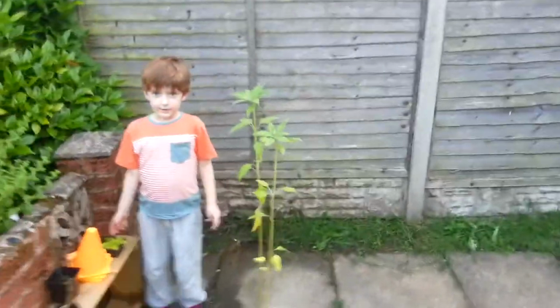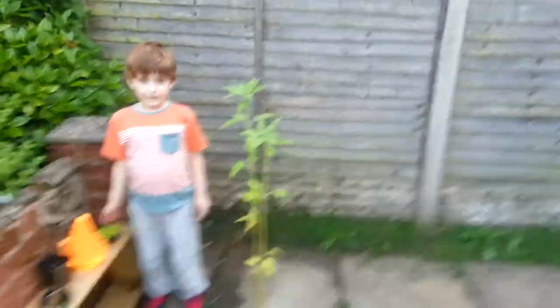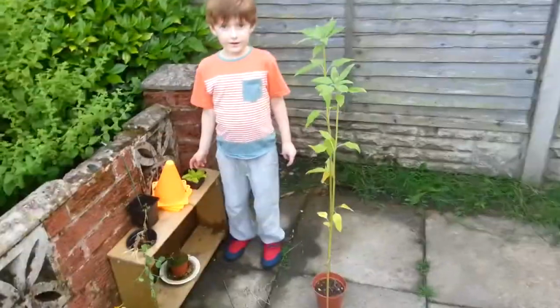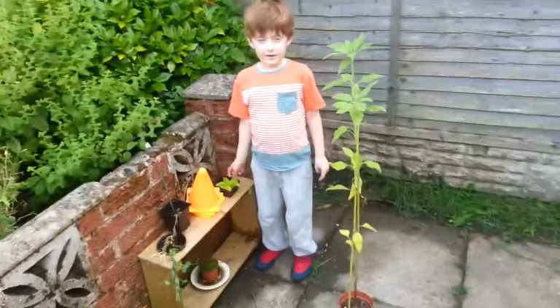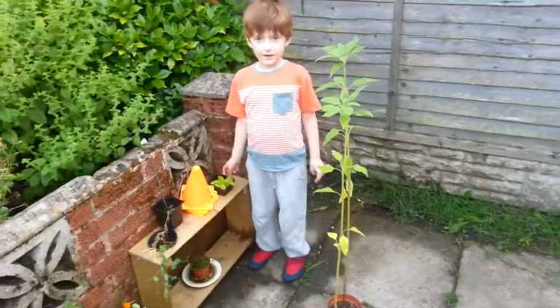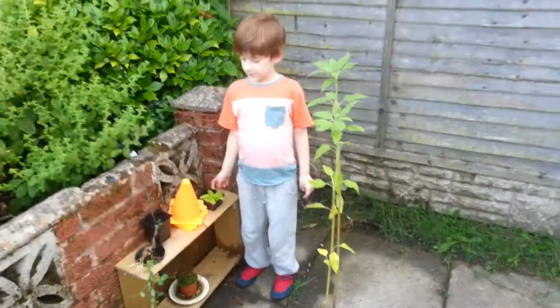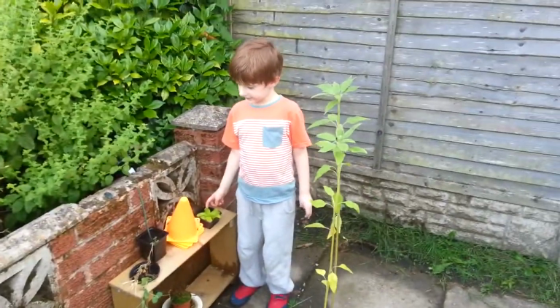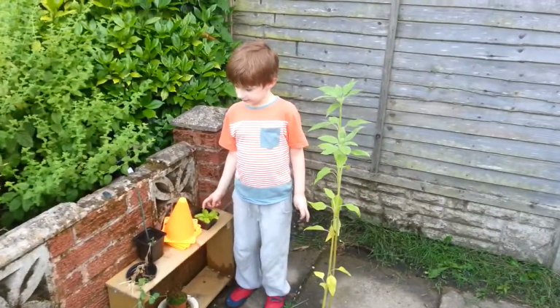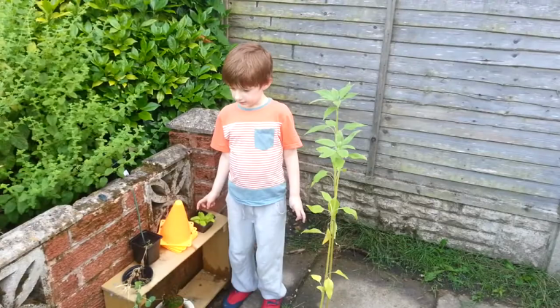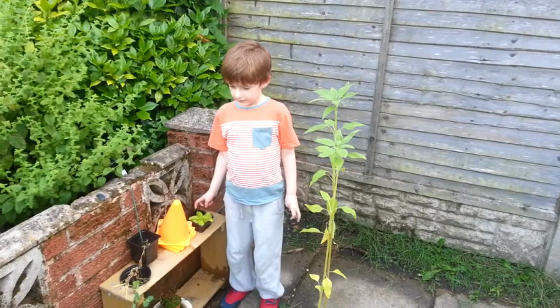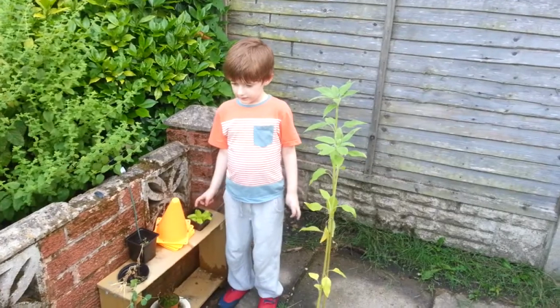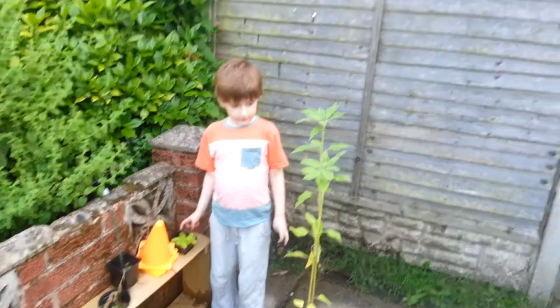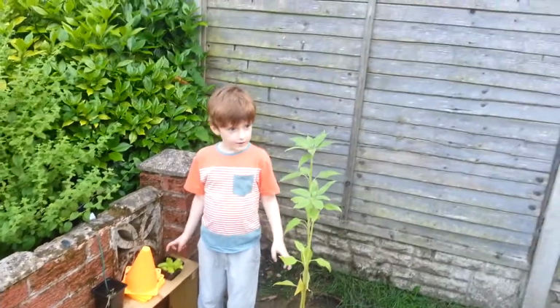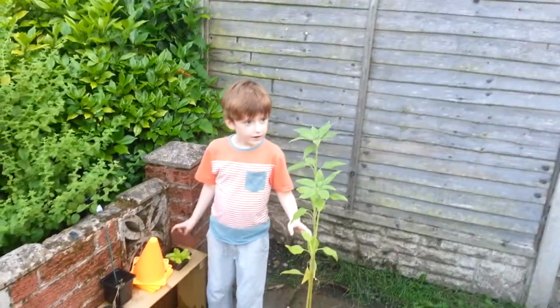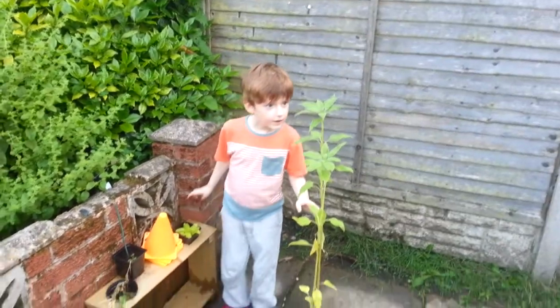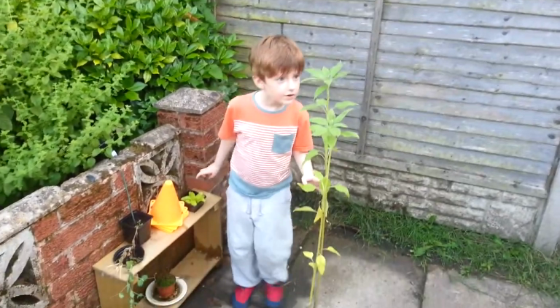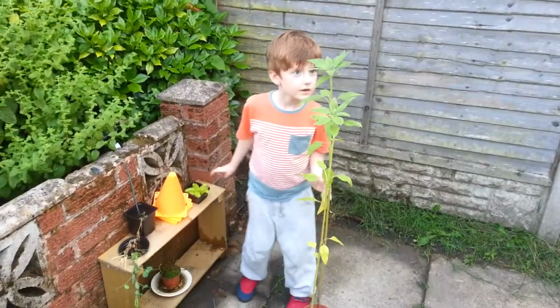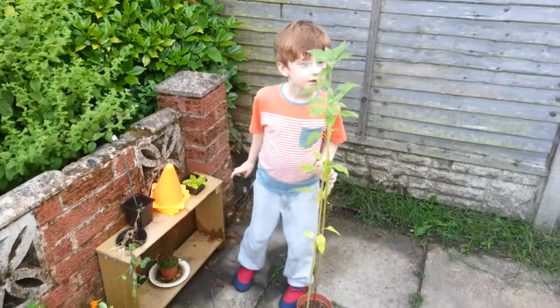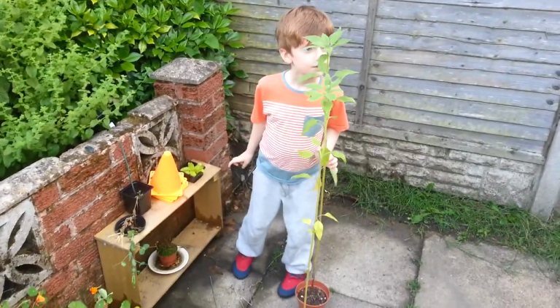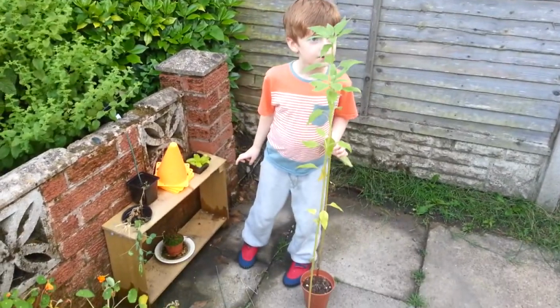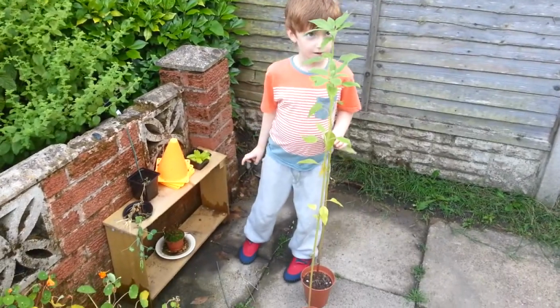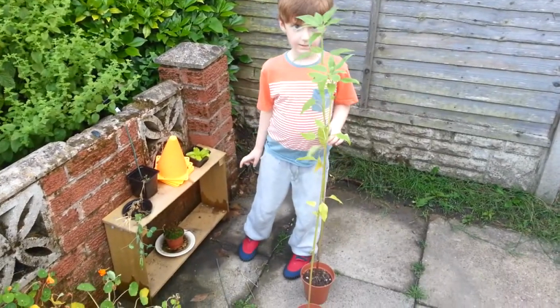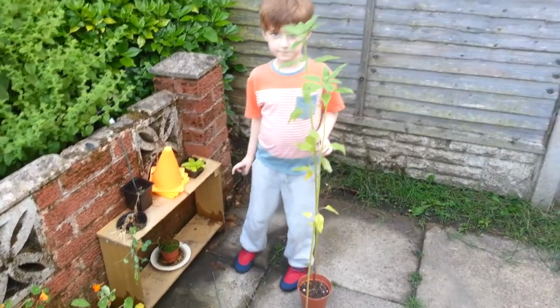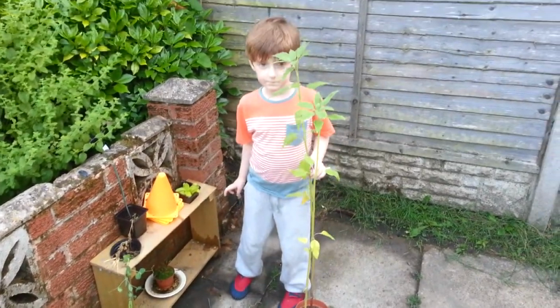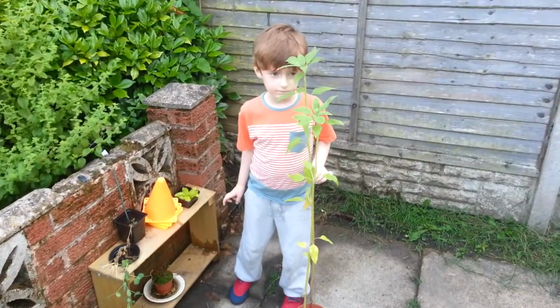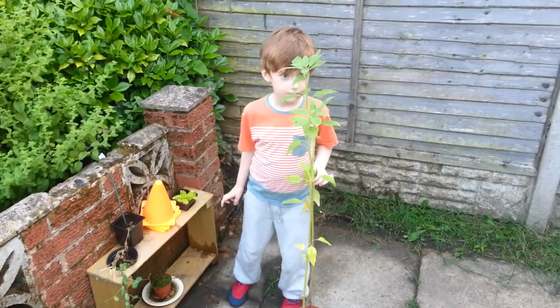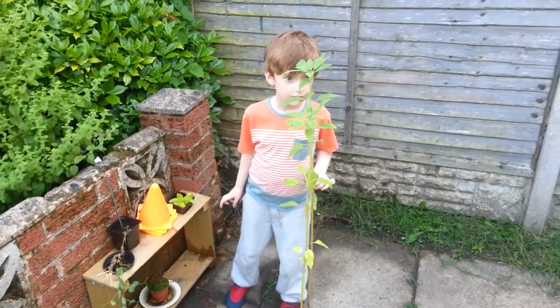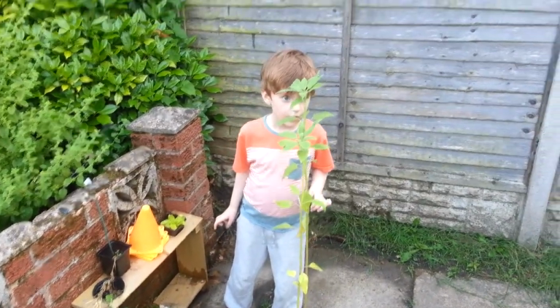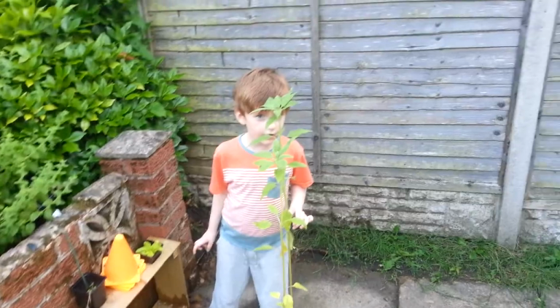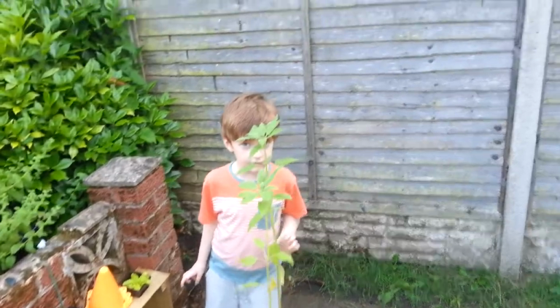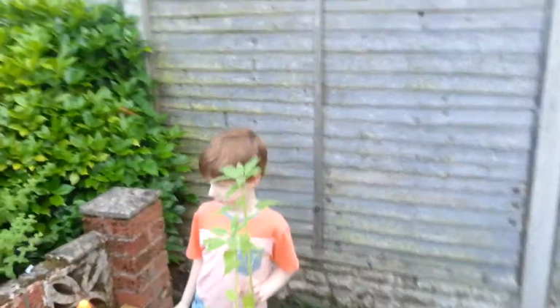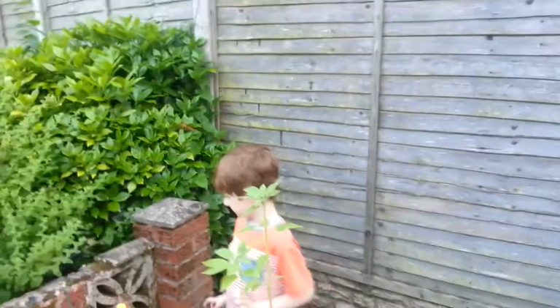These are our sunflowers. They're nearly as big as you, Zach. Ellie helped you plant them, didn't she? A while back. Ellie's been round.